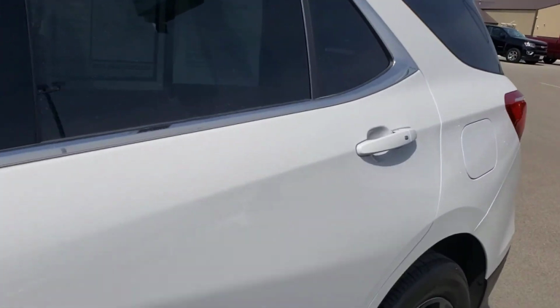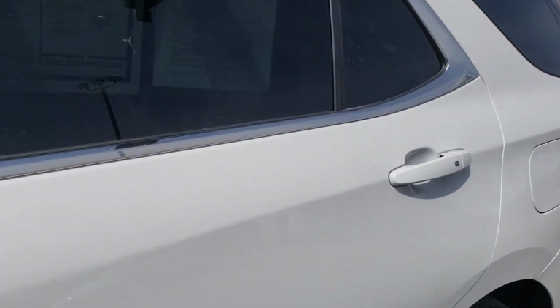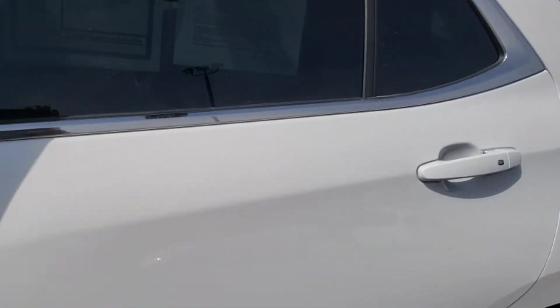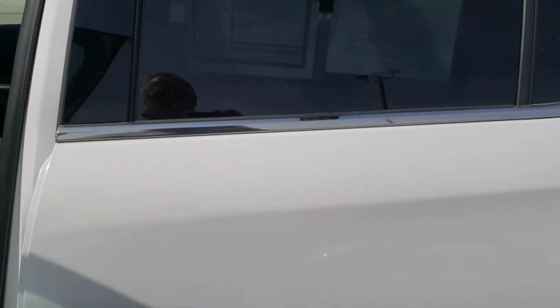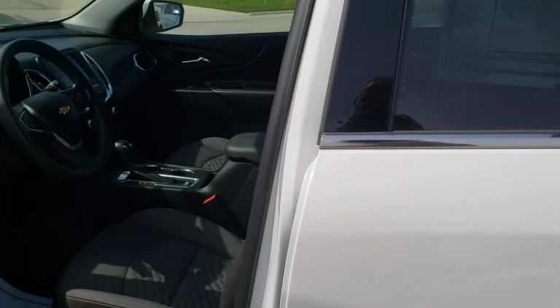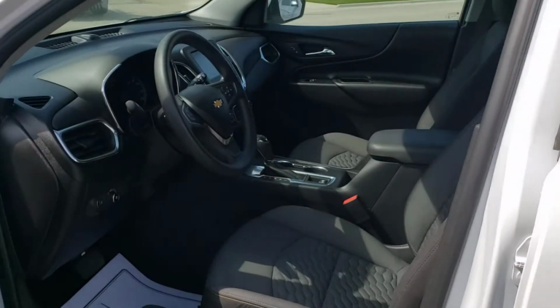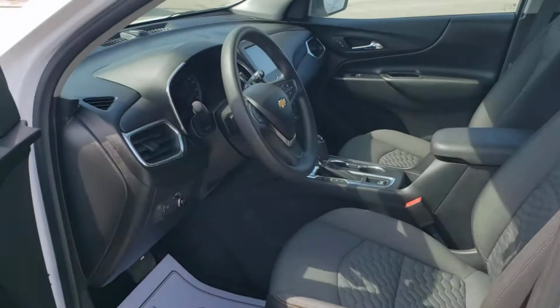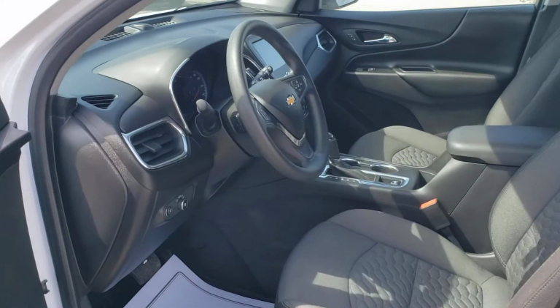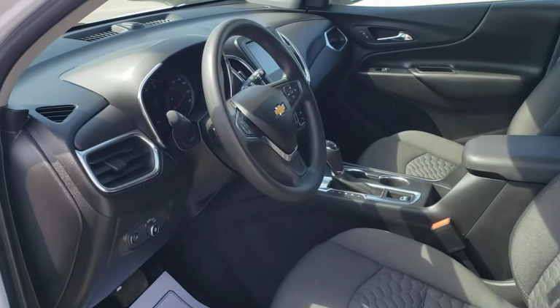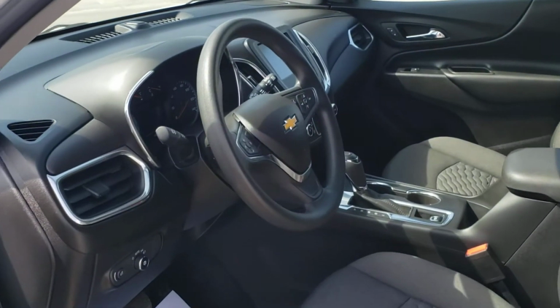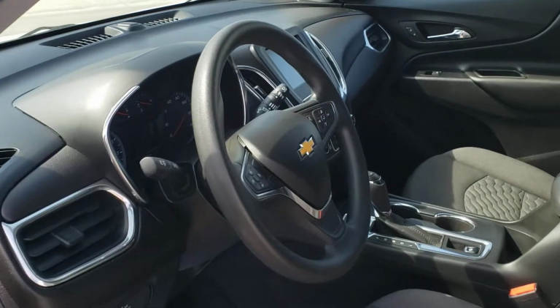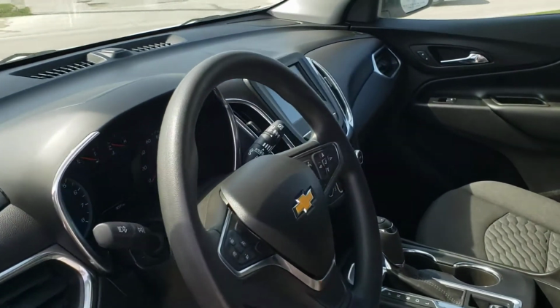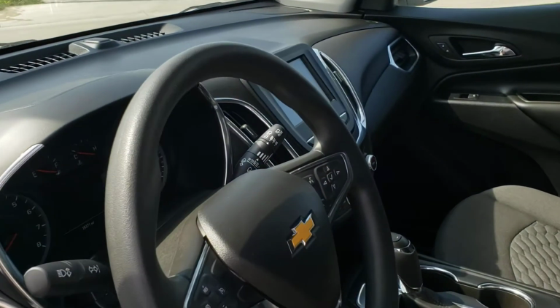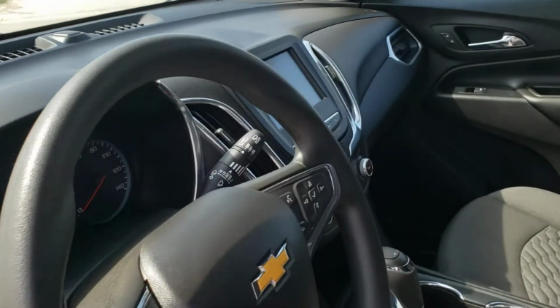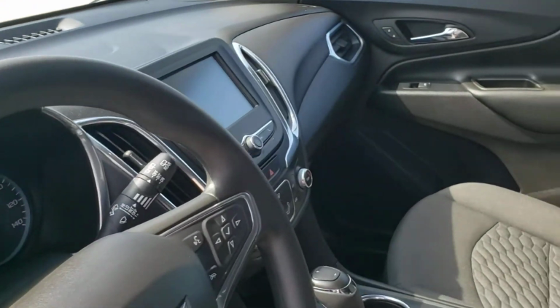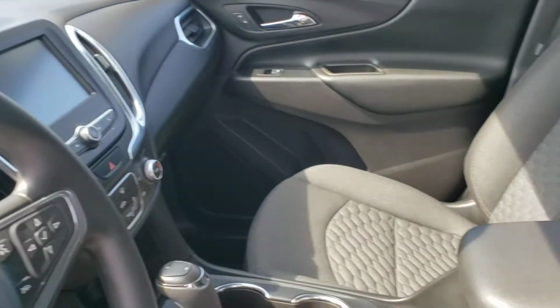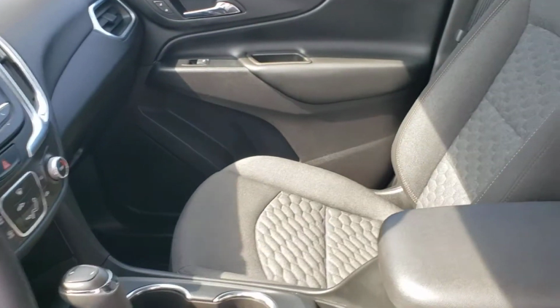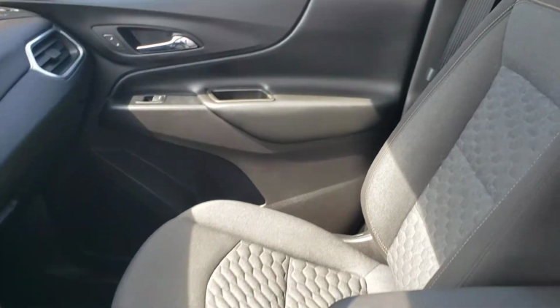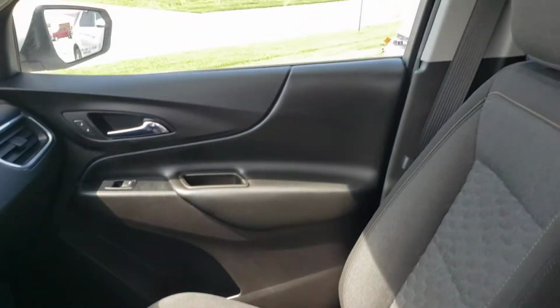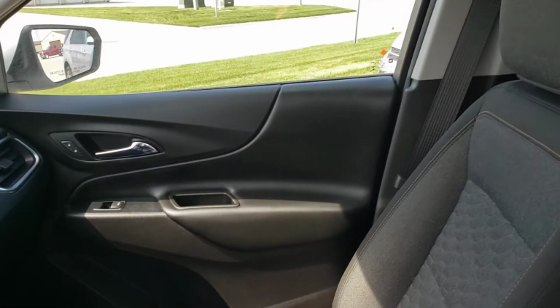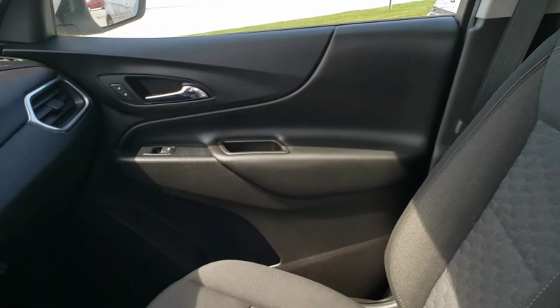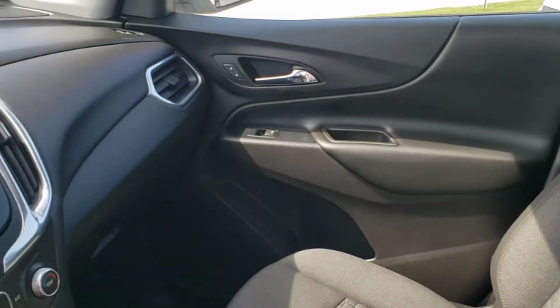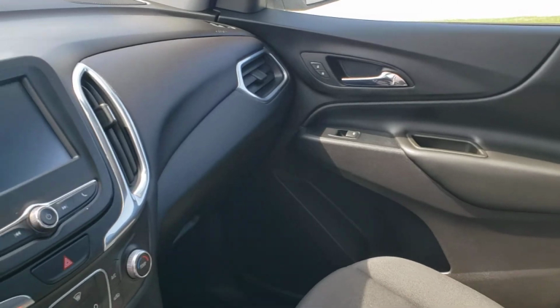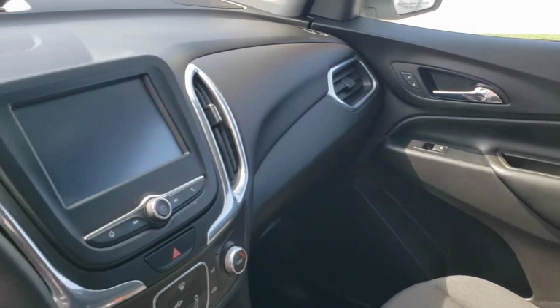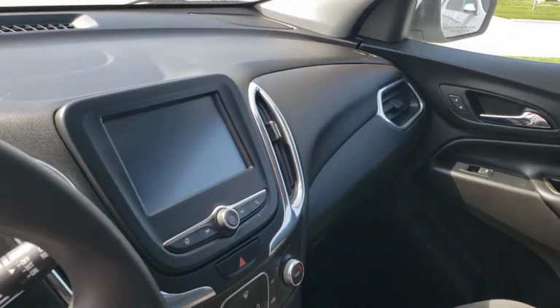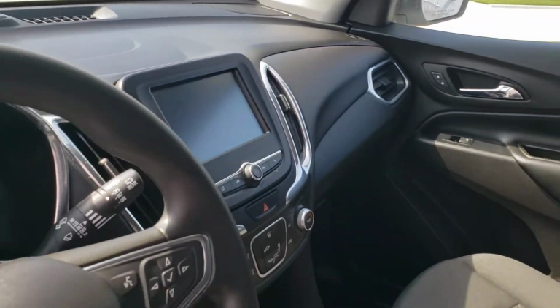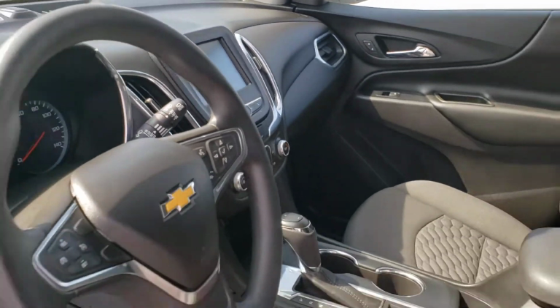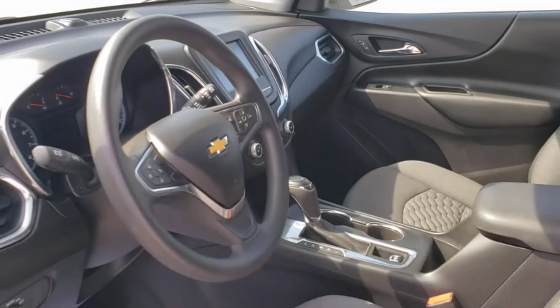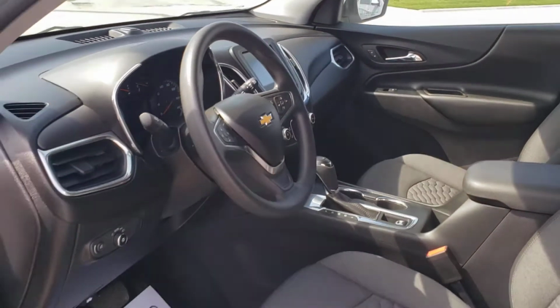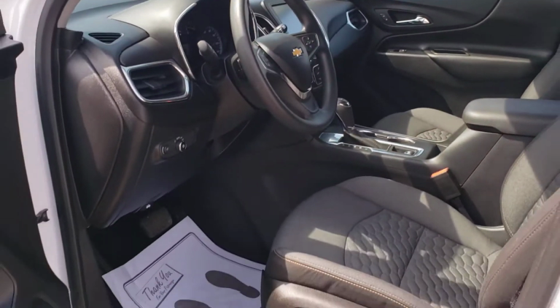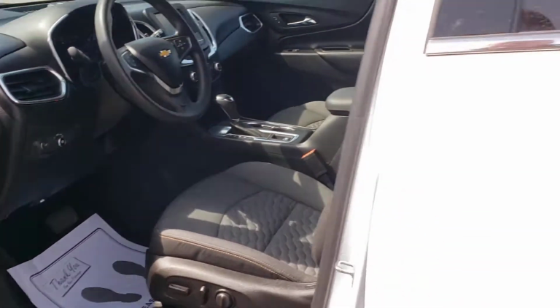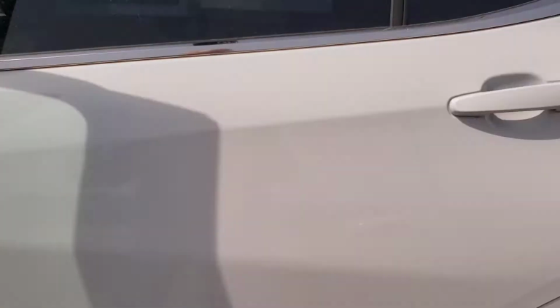So just great all the way around. Interior-wise, a lot of nice features. Of course, you're going to have Bluetooth and a backup camera here. Excellent seats here. This is well taken care of — obviously a single owner.